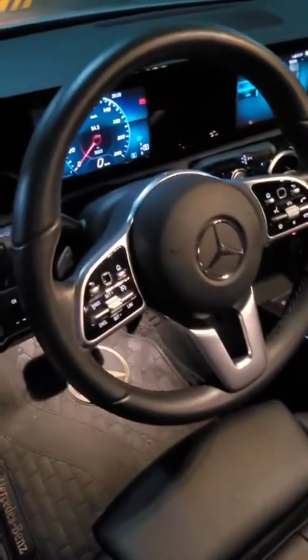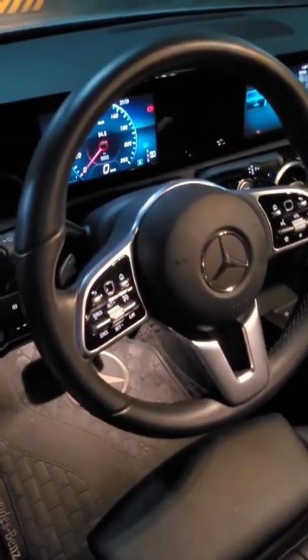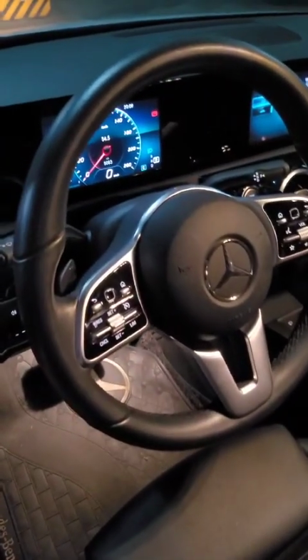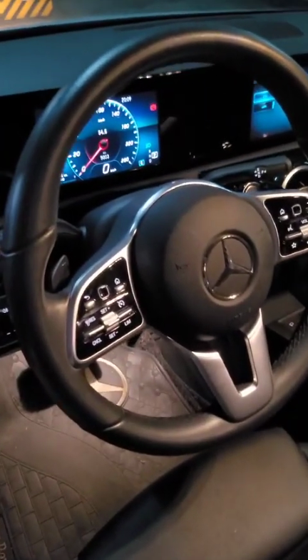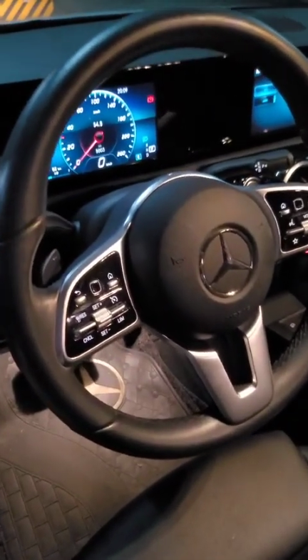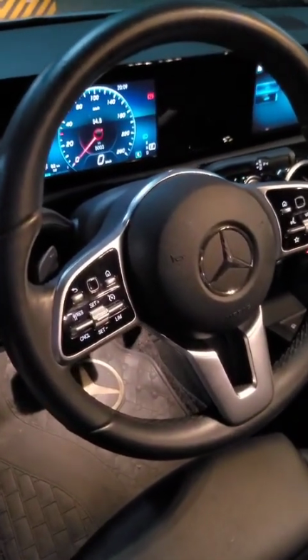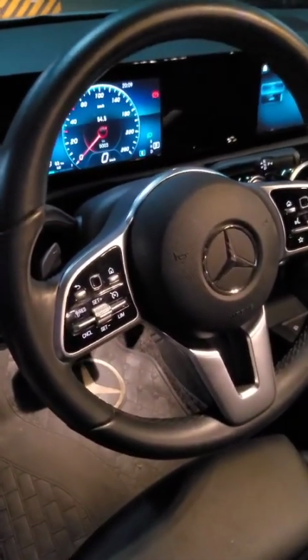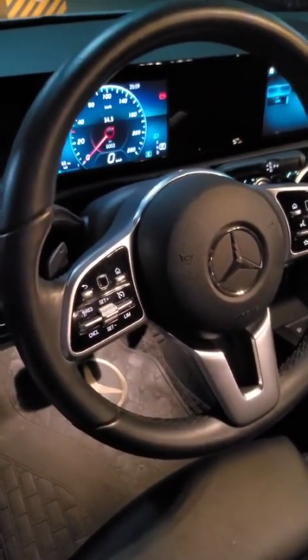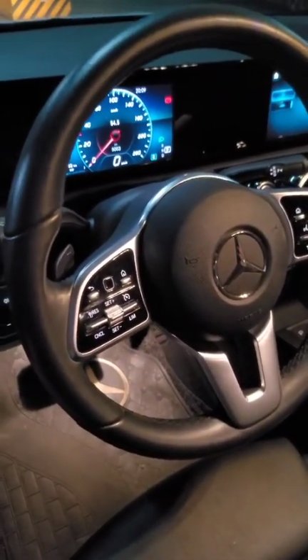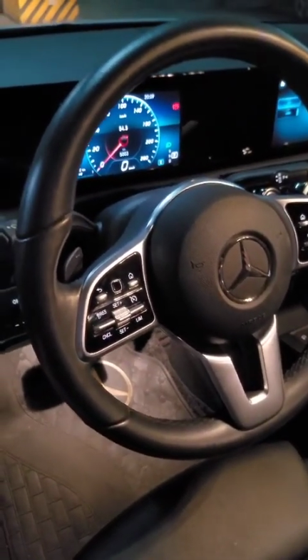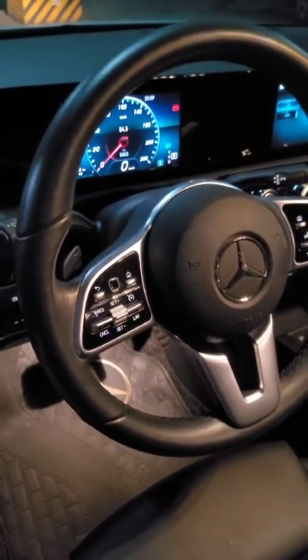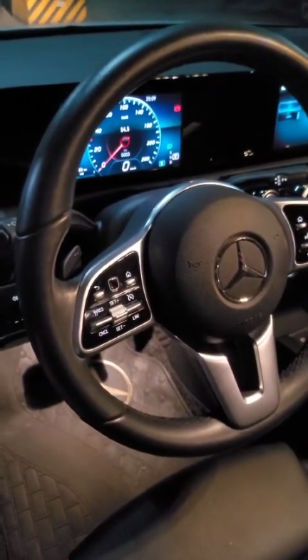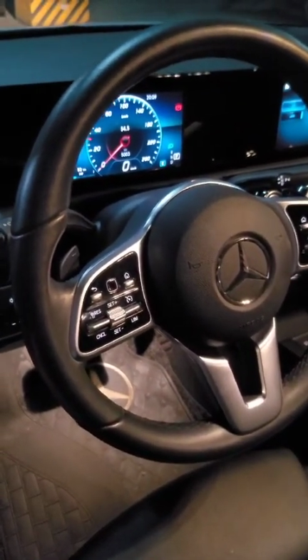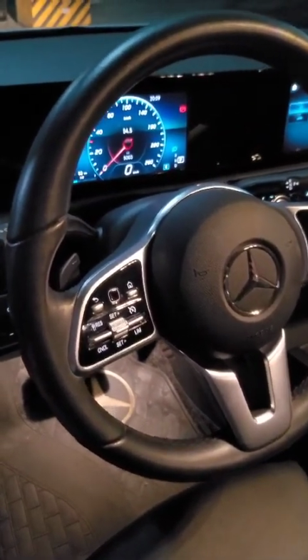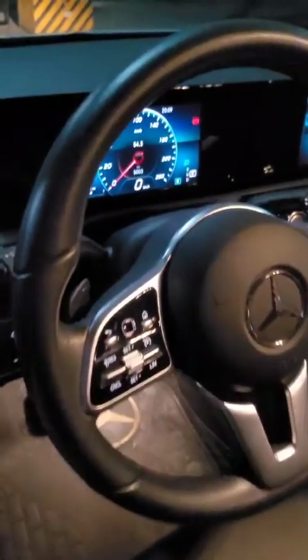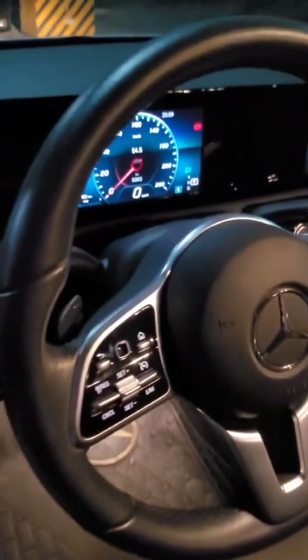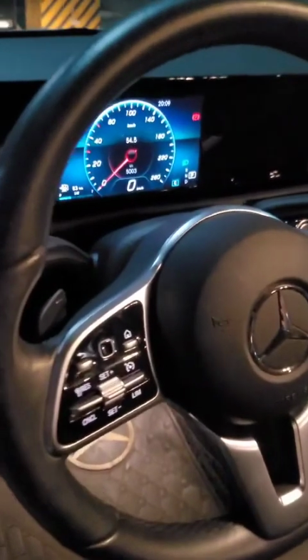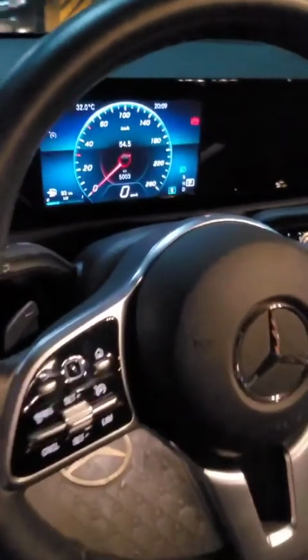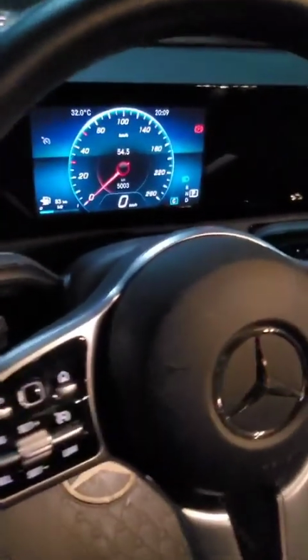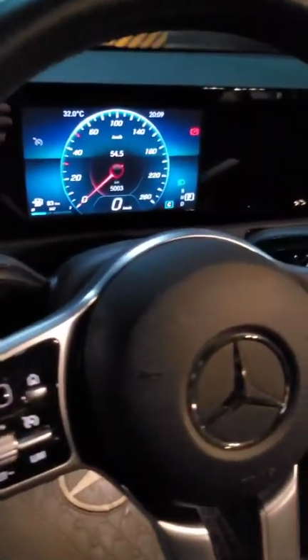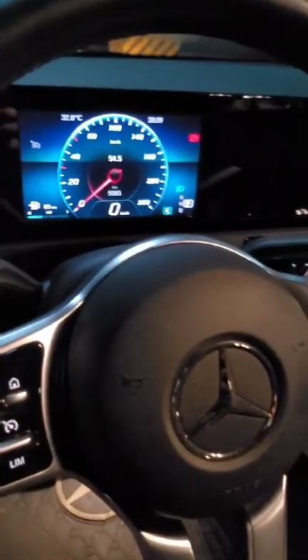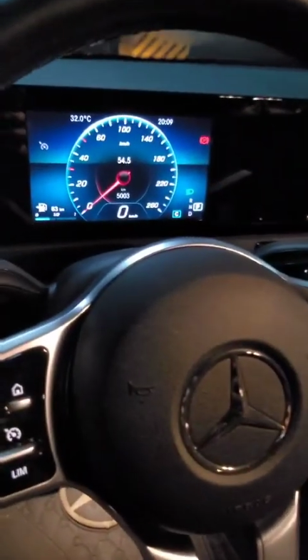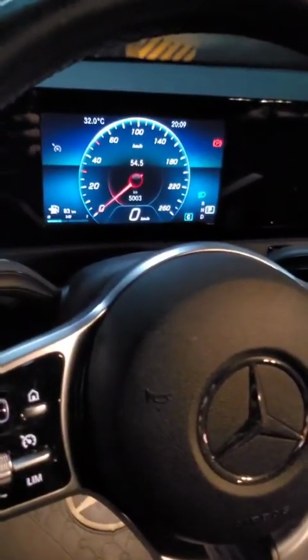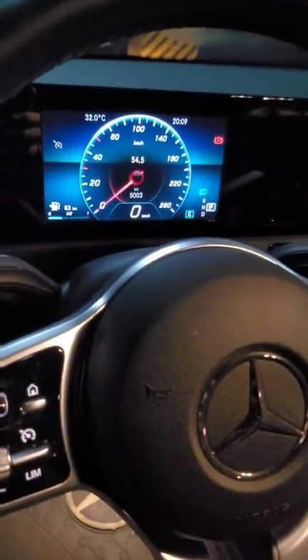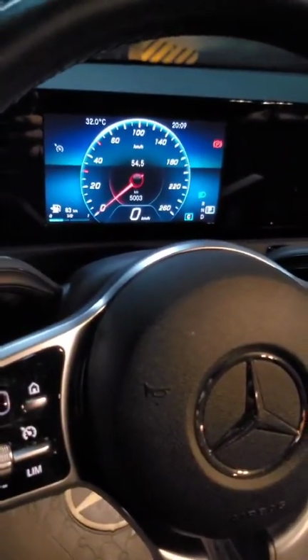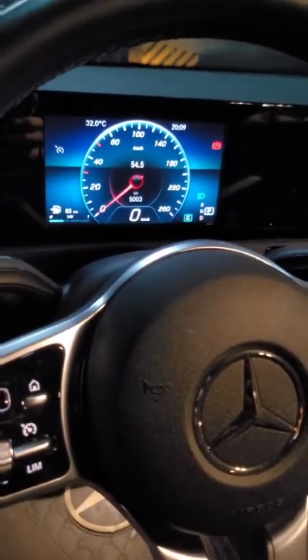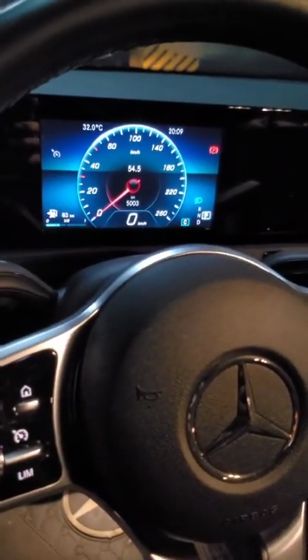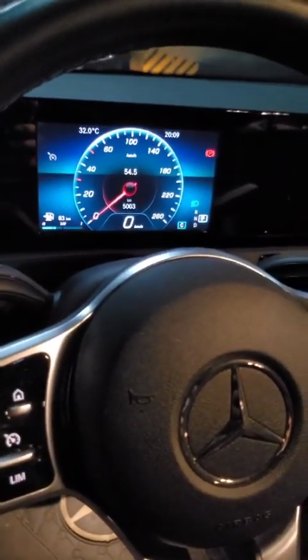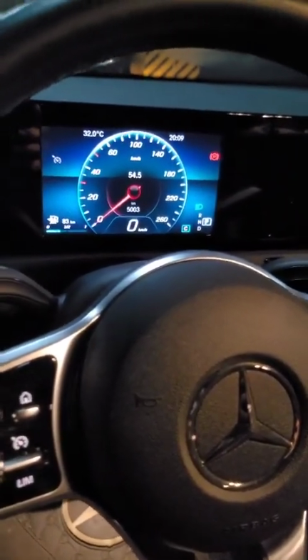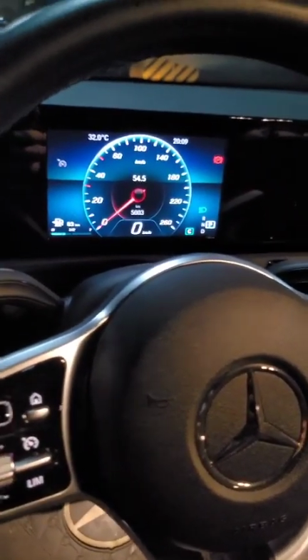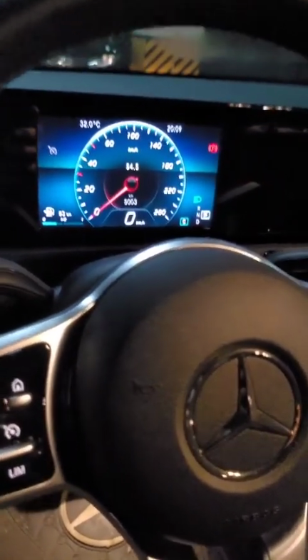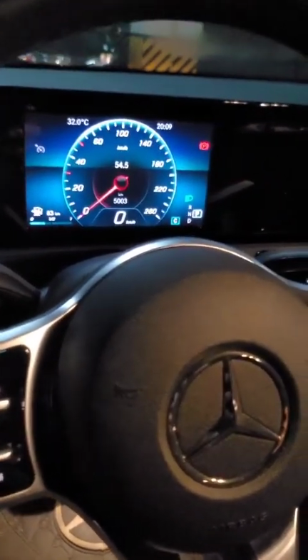This is a short video of this car. As you can see, the odometer is only 5,003 km.